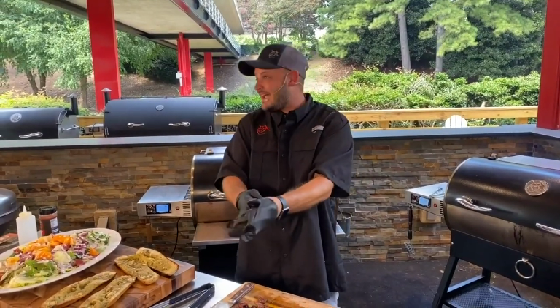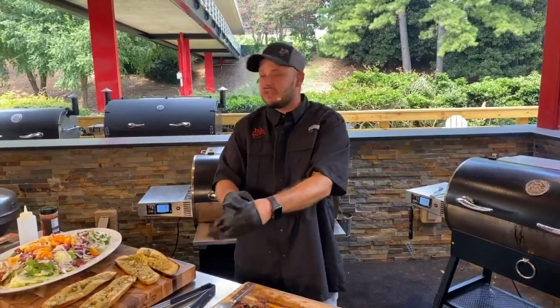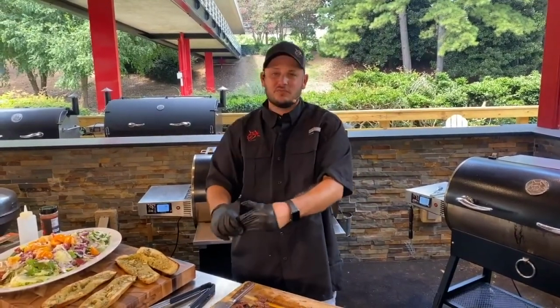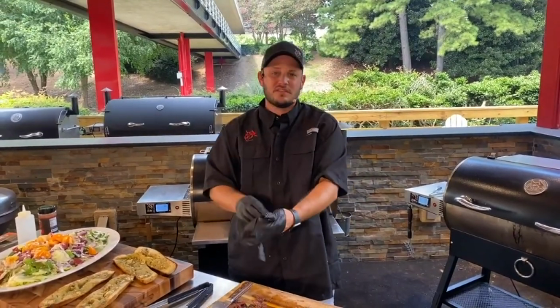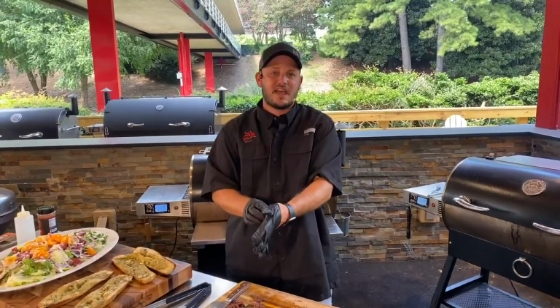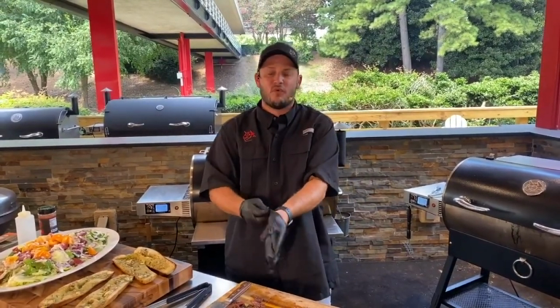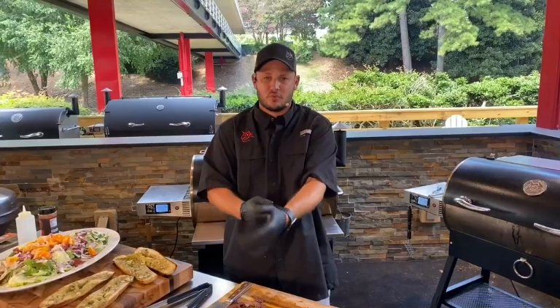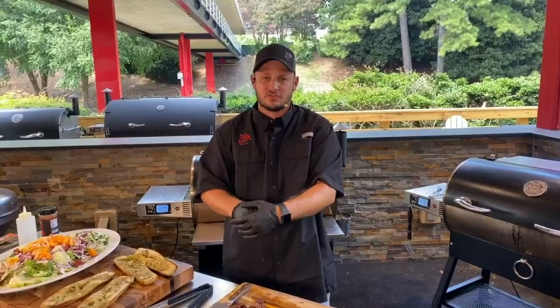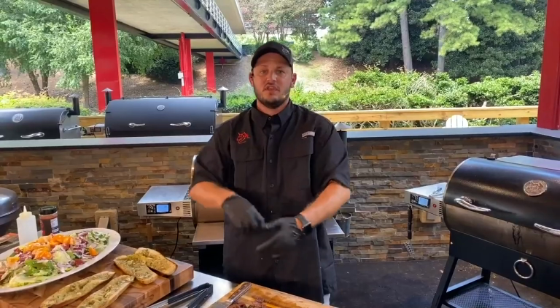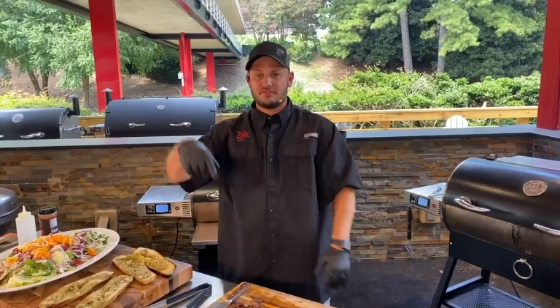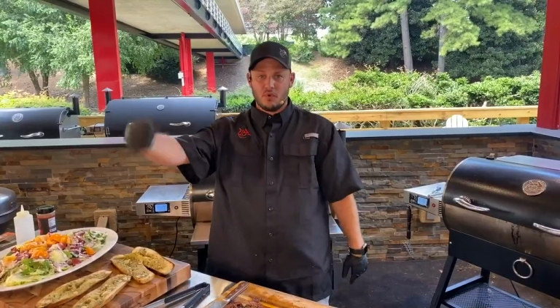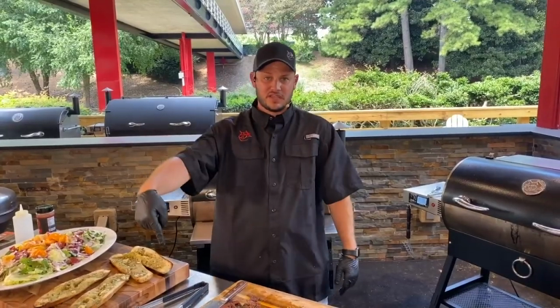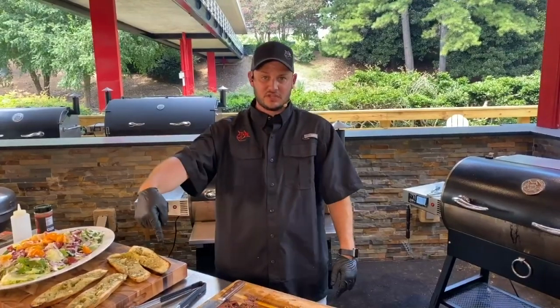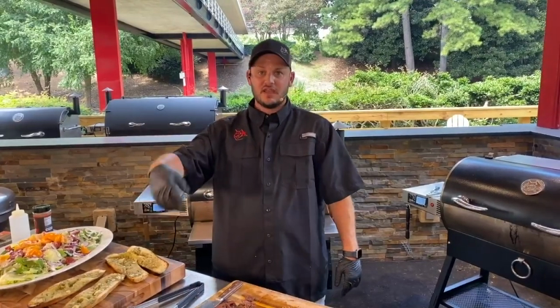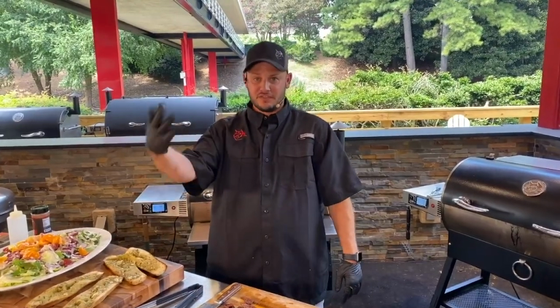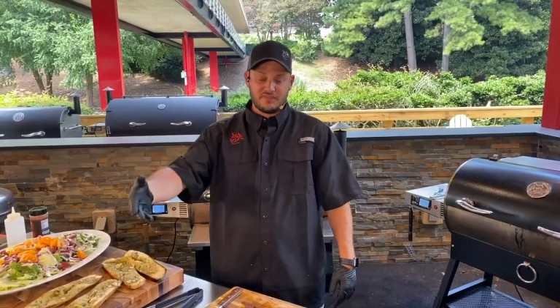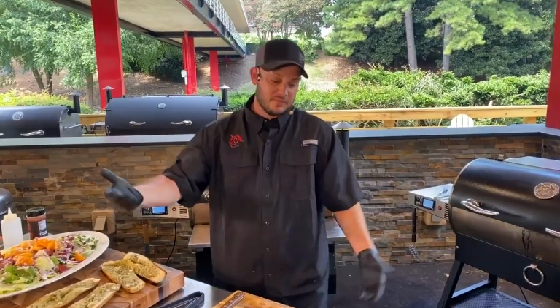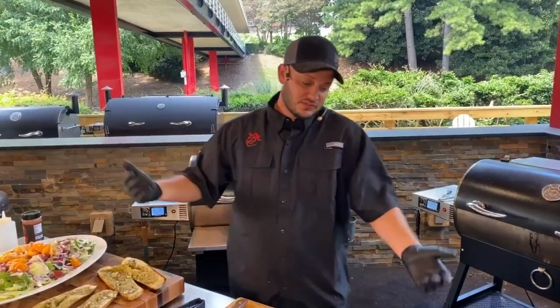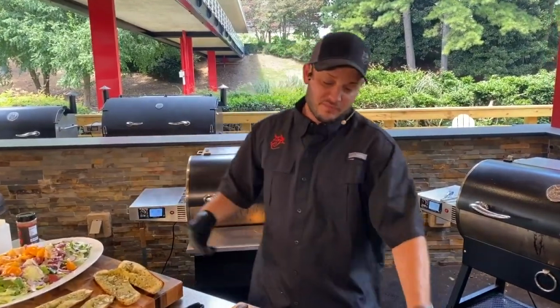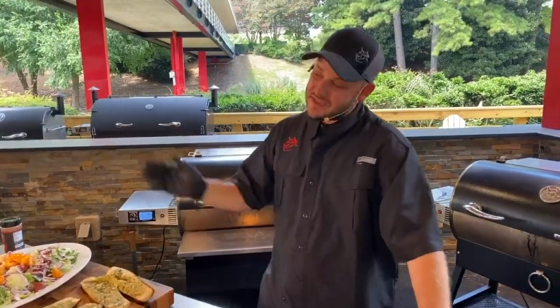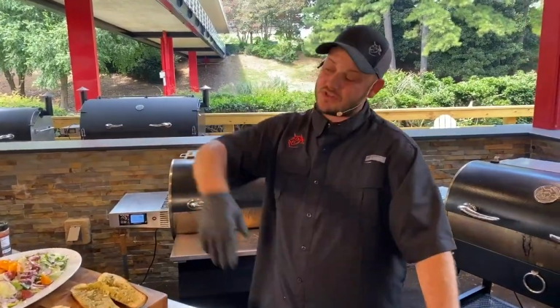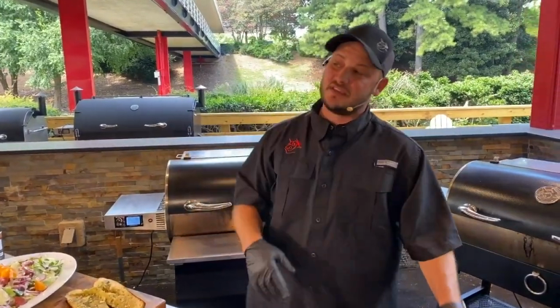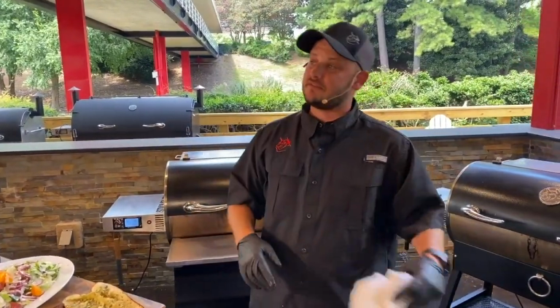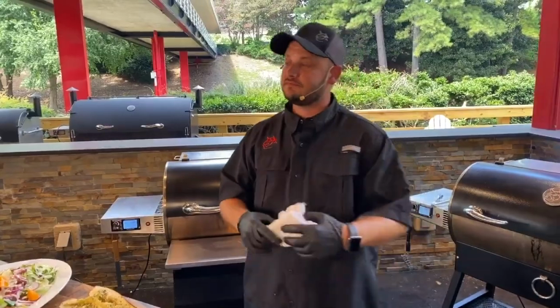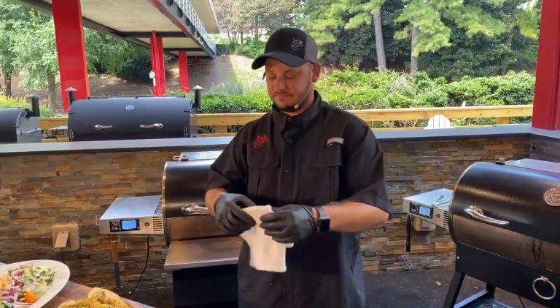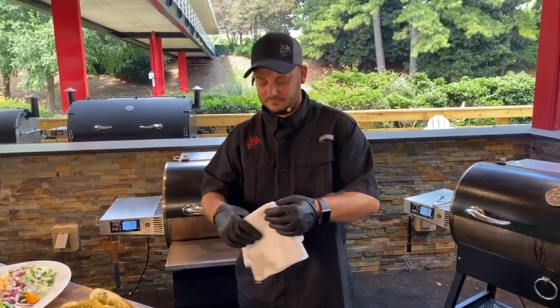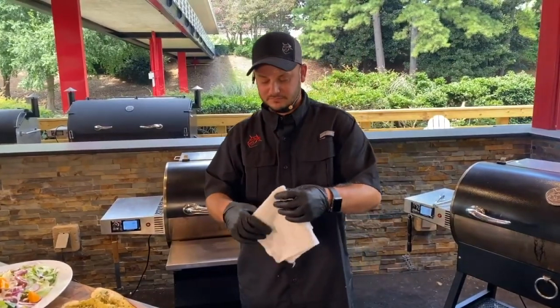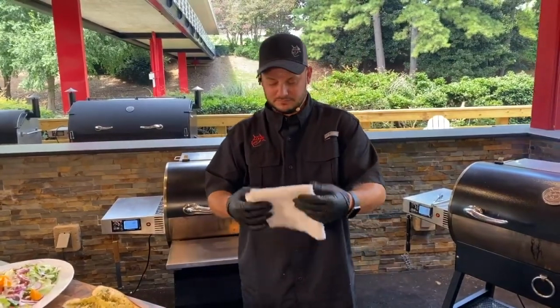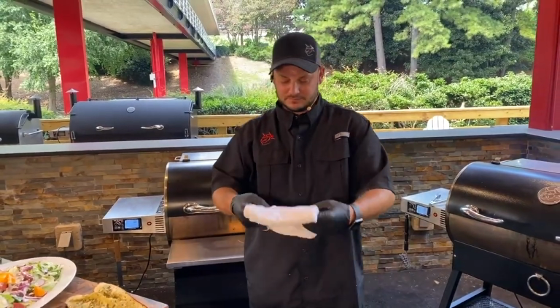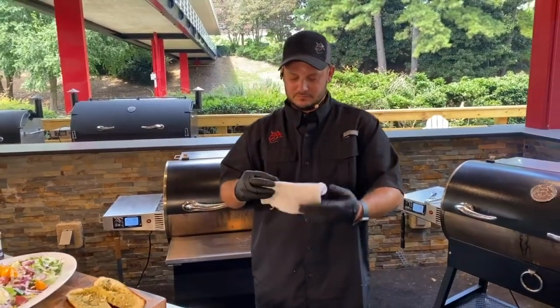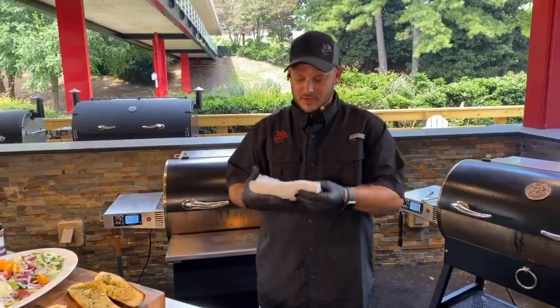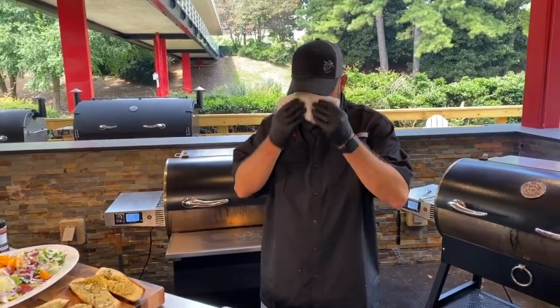I have three kids, which means I have four dishwashers — there's one in the kitchen and the three of them. So for me, they can wash it in the sink.